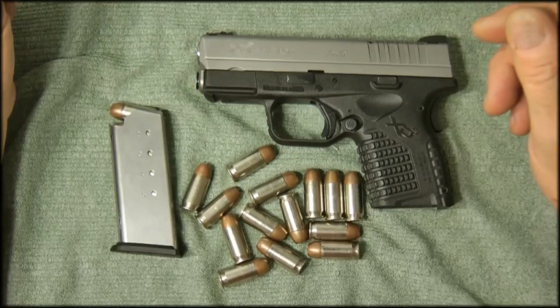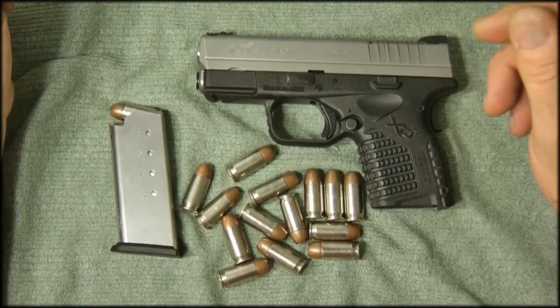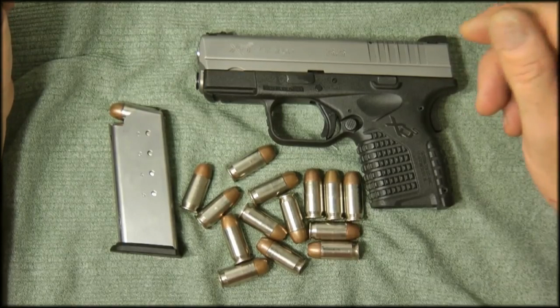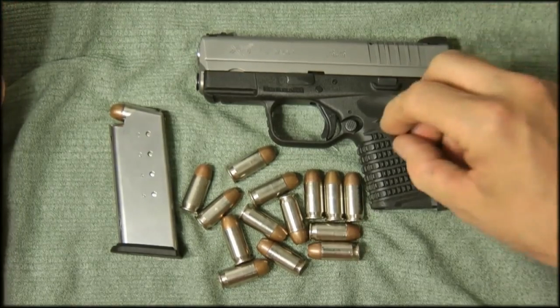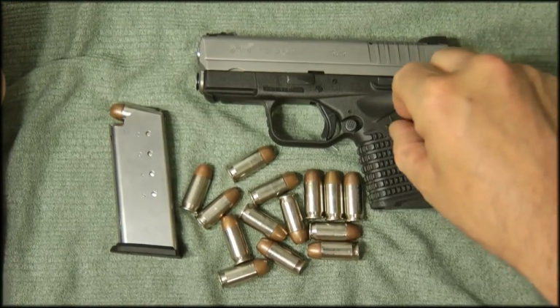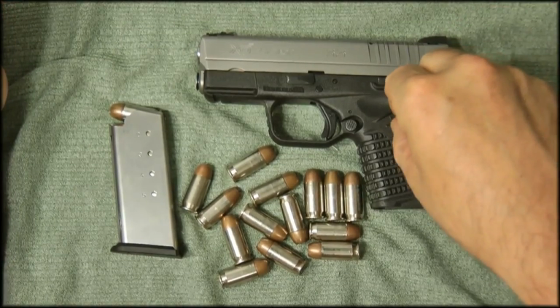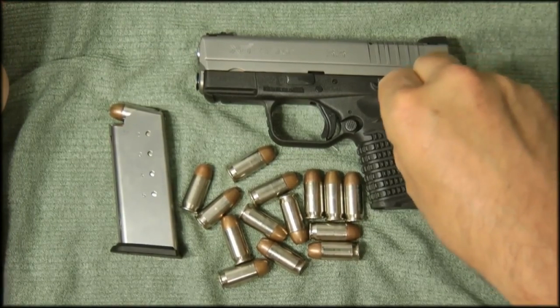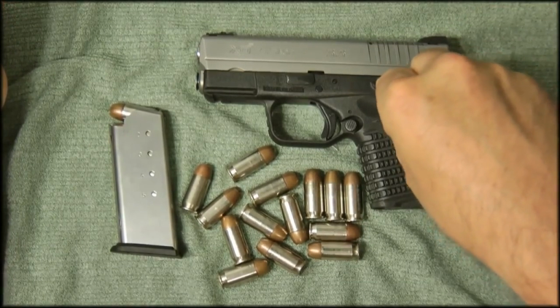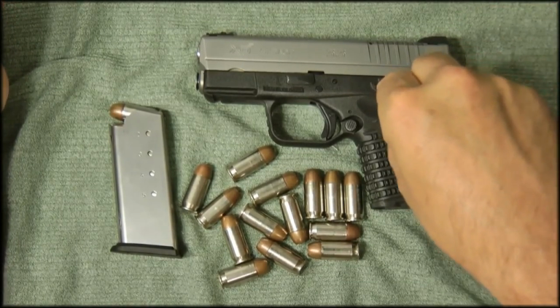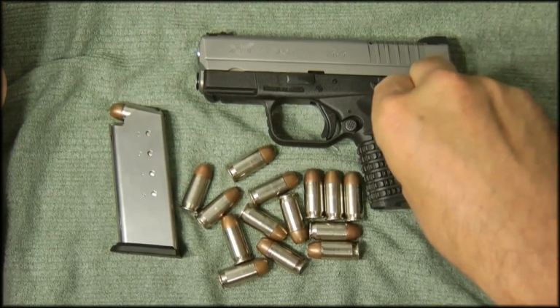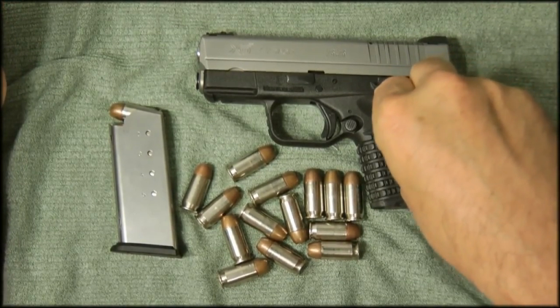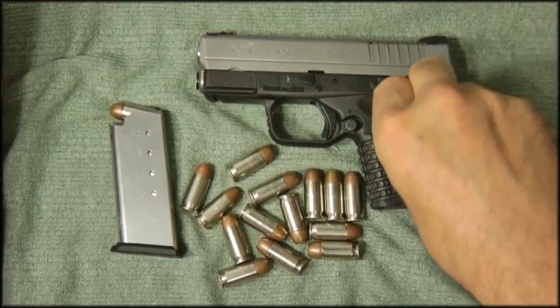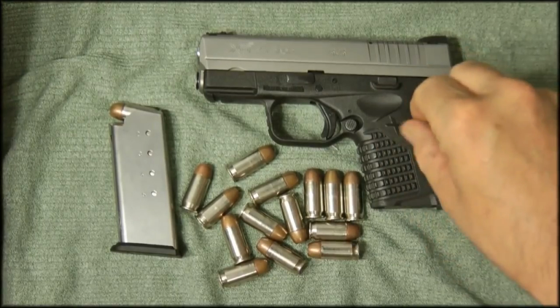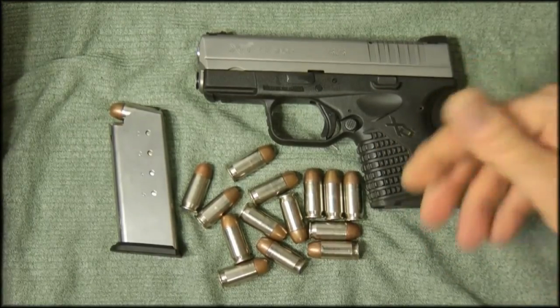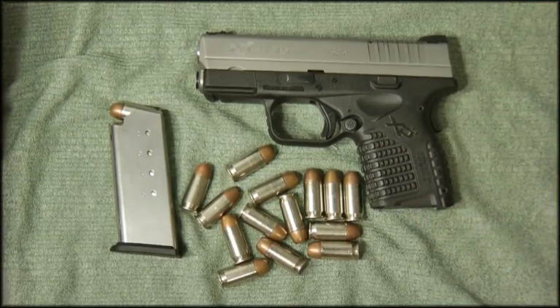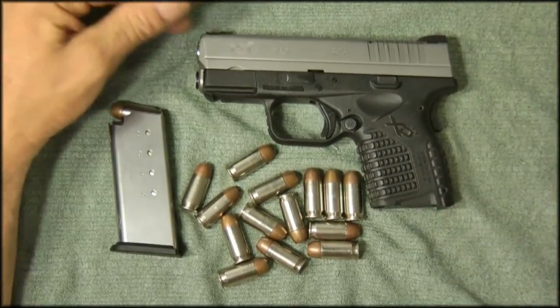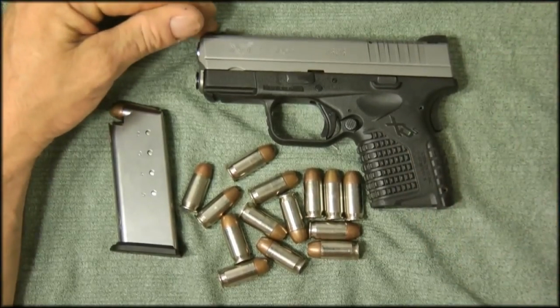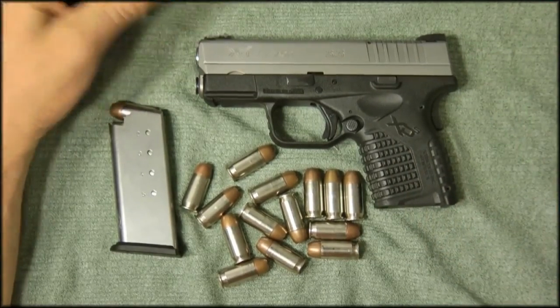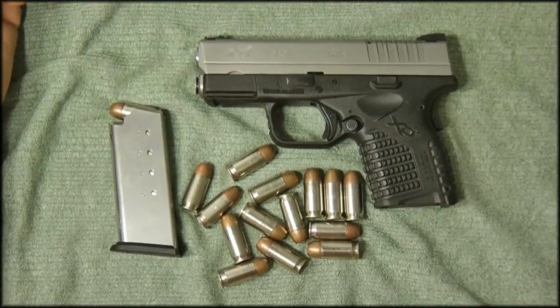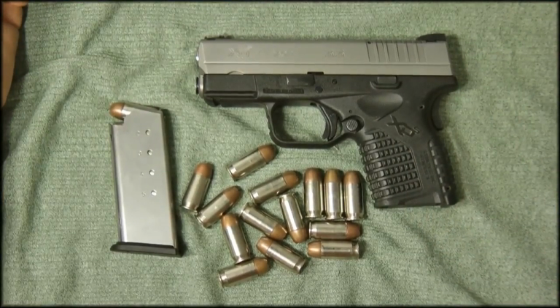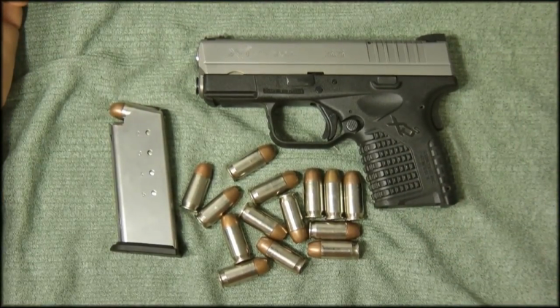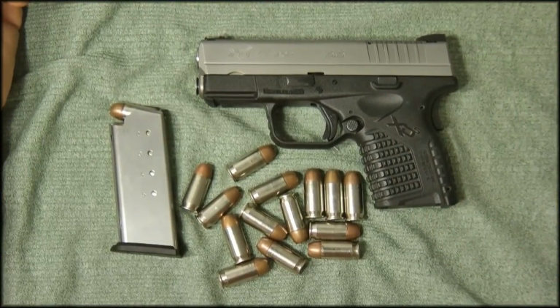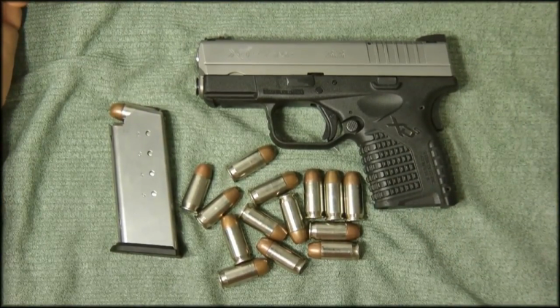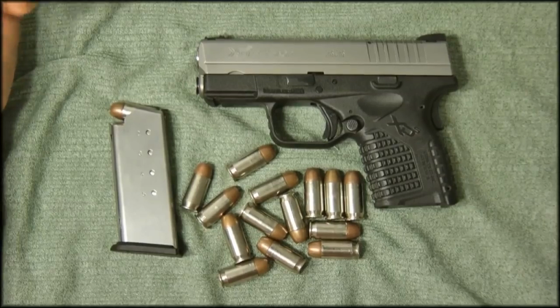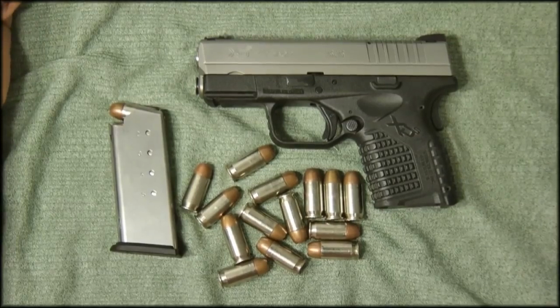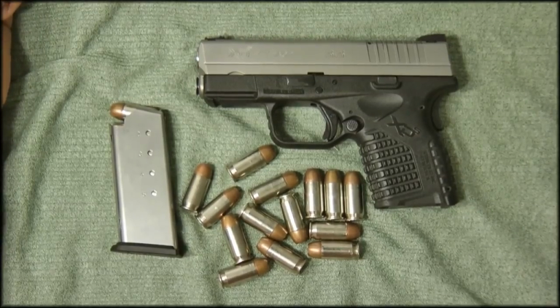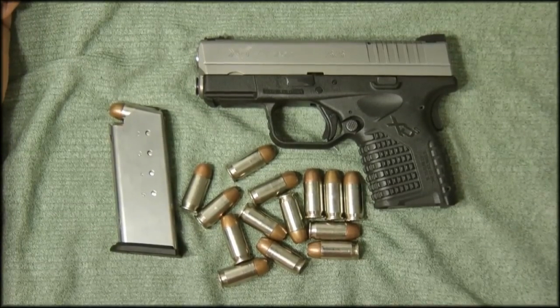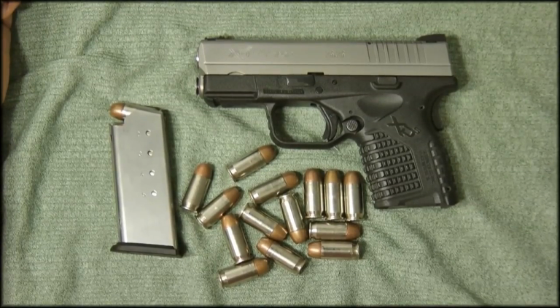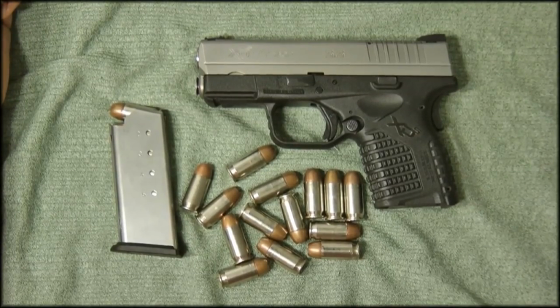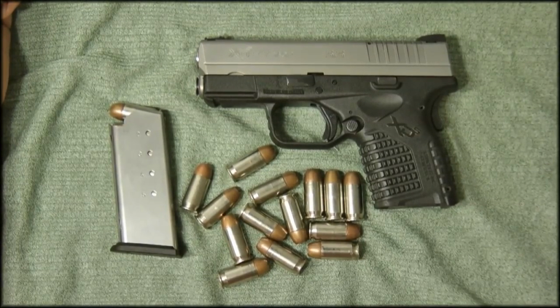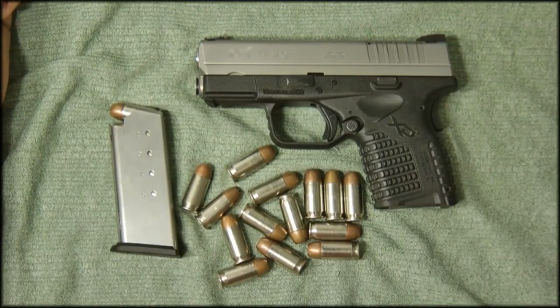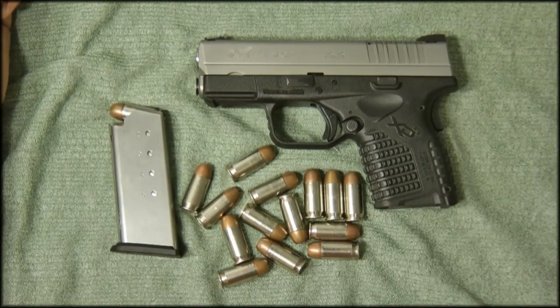Weight is a 10. Capacity I'd give a six or seven — this is the lowest of all the guns we've talked about. Even the Sig is a small gun, but this is very low capacity.